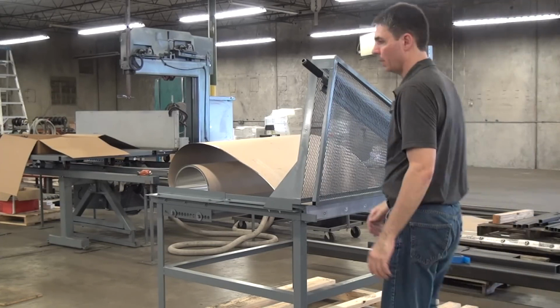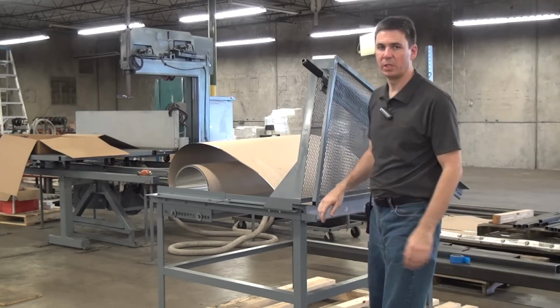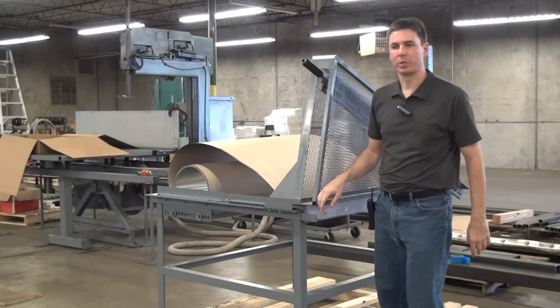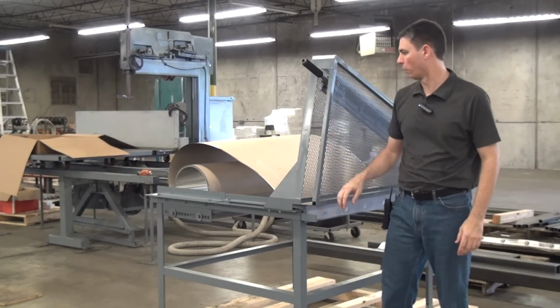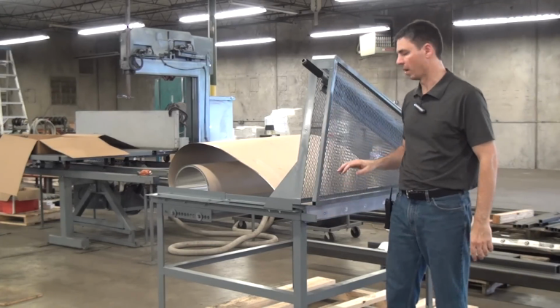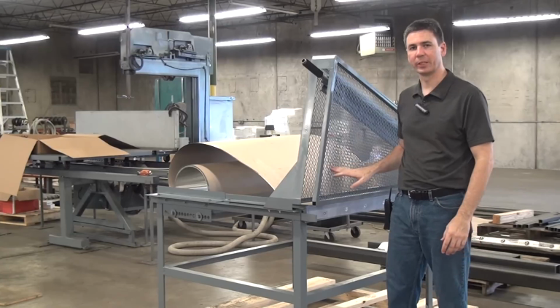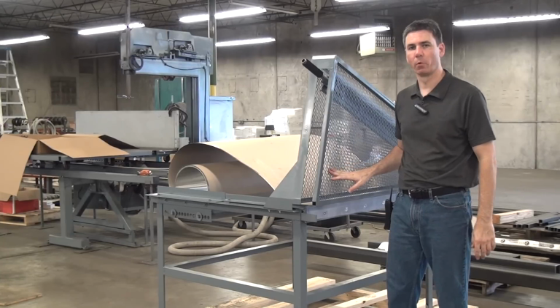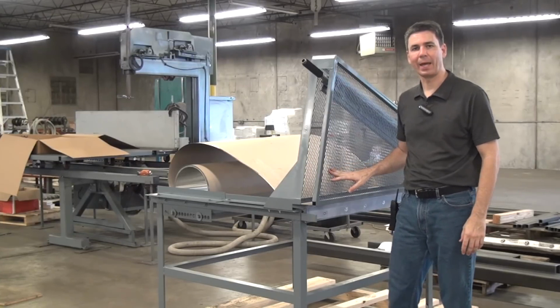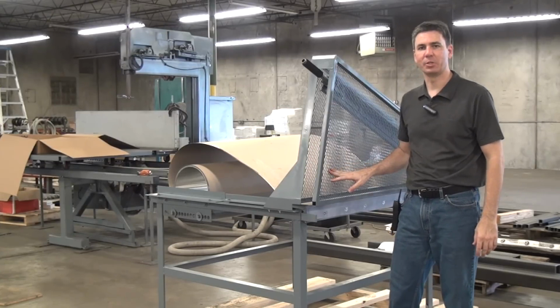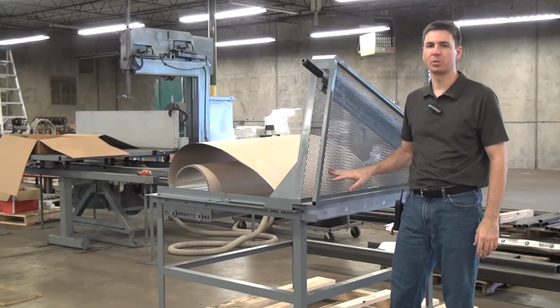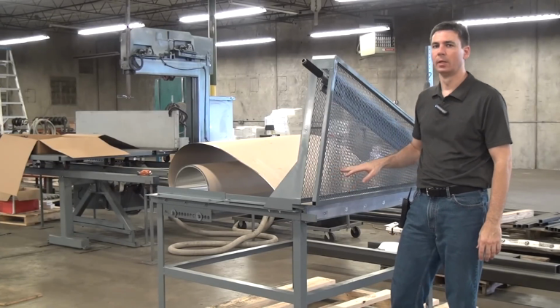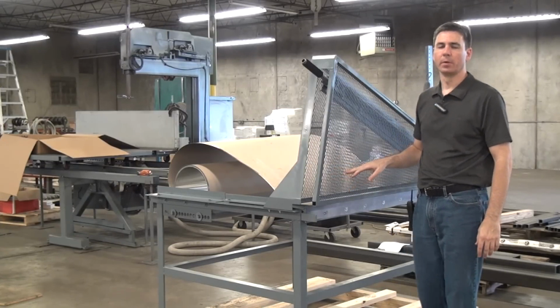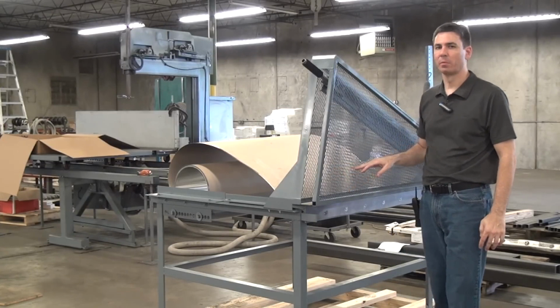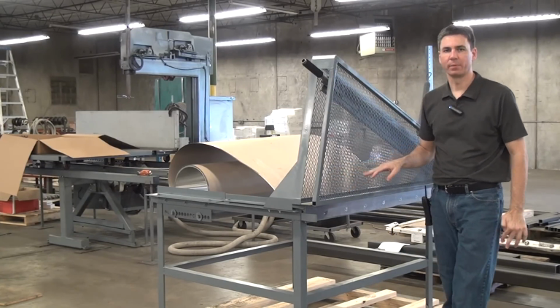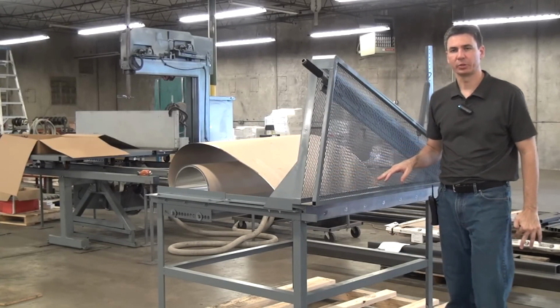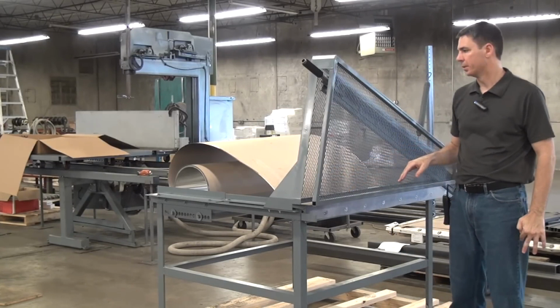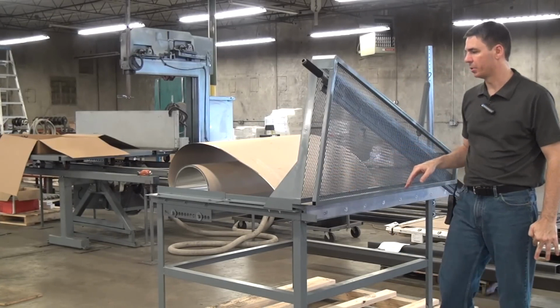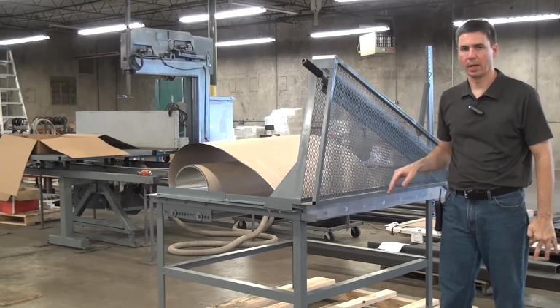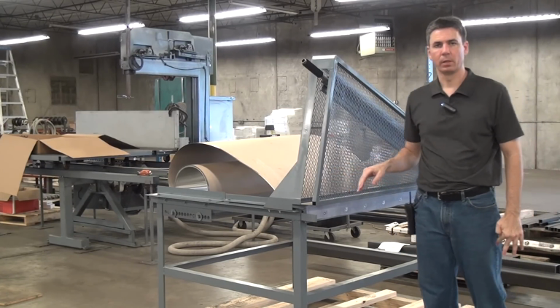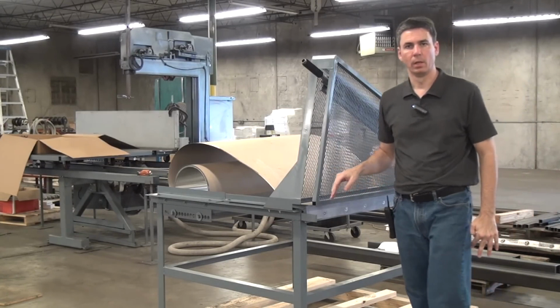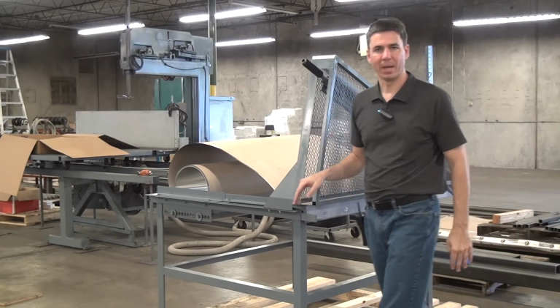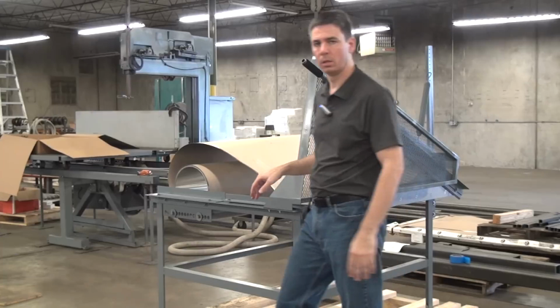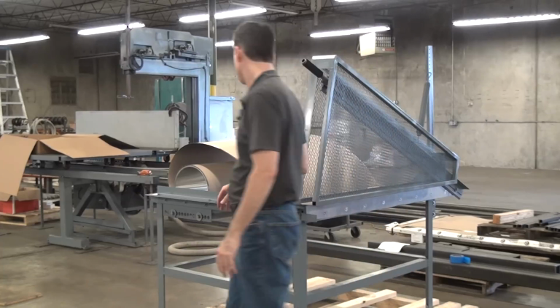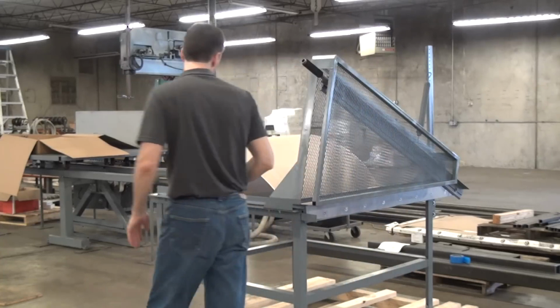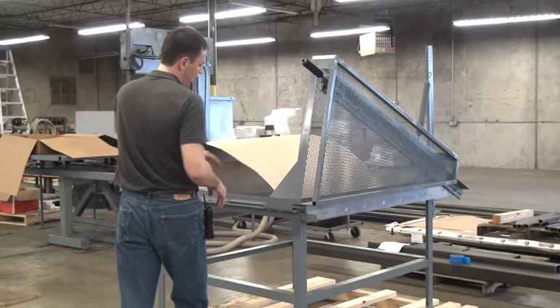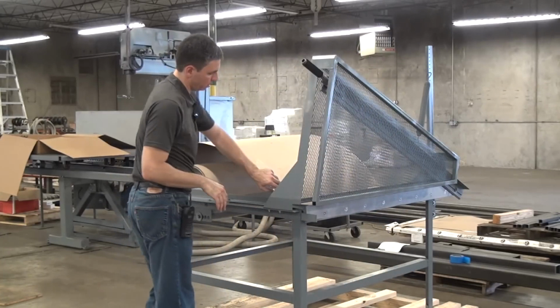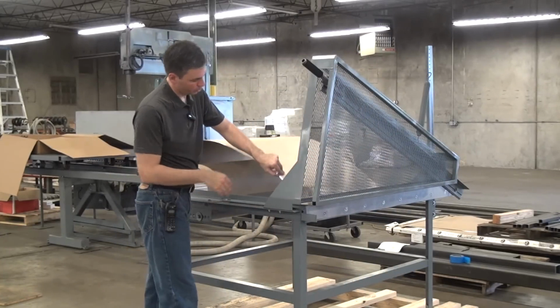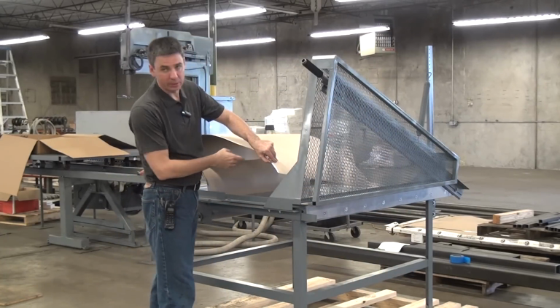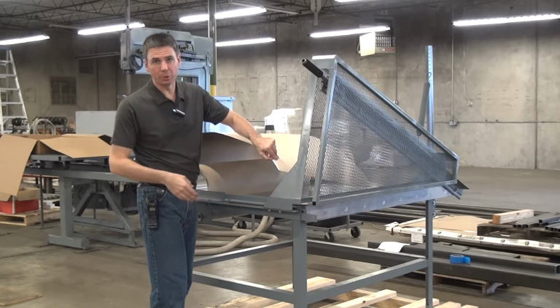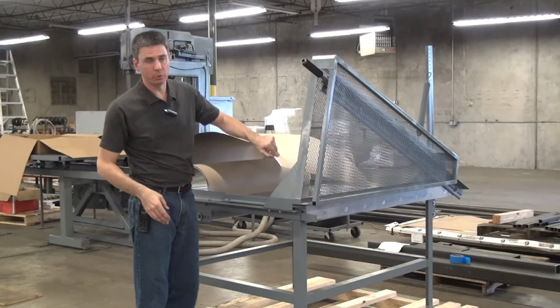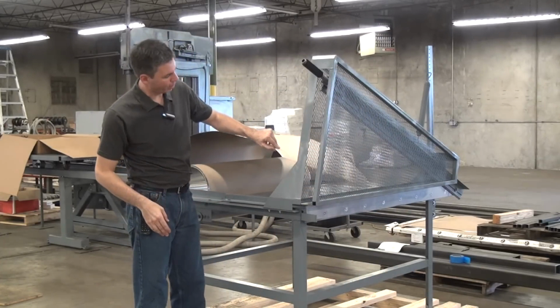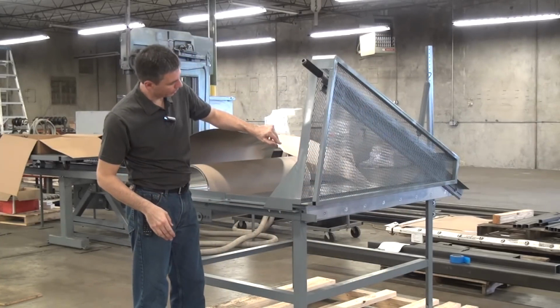This is a demonstration of the Forrest Model 648 Jacketing Shear, a very common machine for us designed to cut metal jacketing such as used to wrap around insulation.